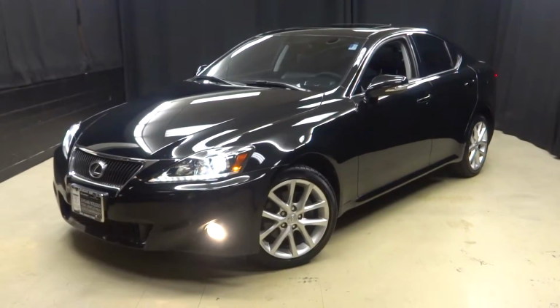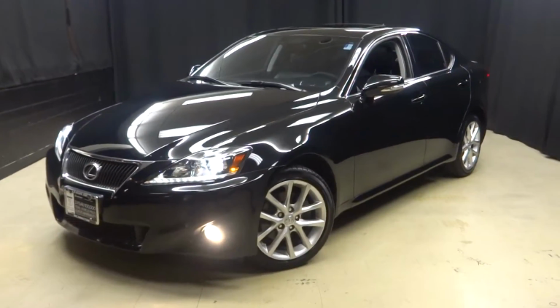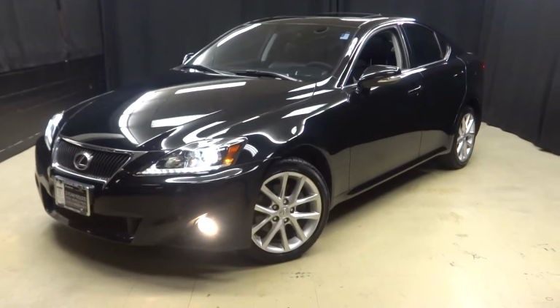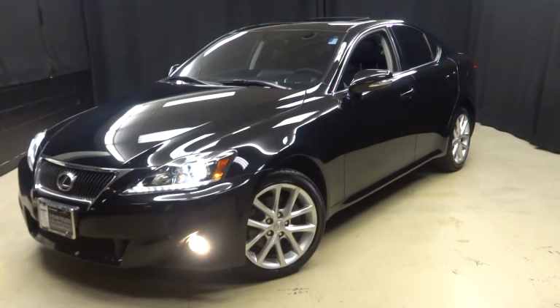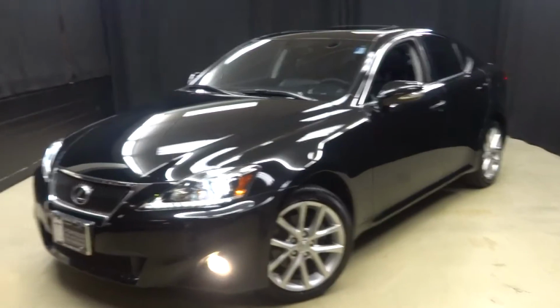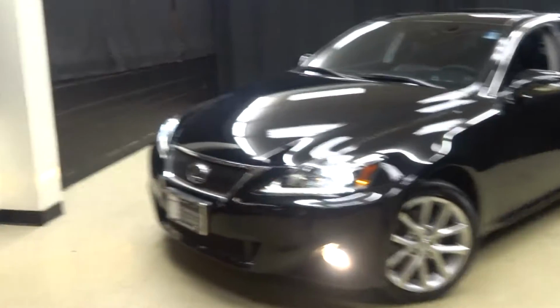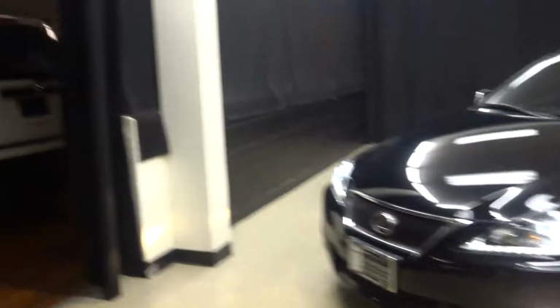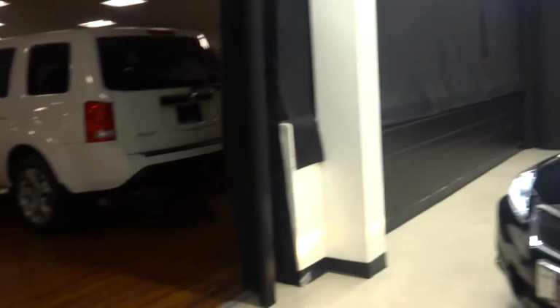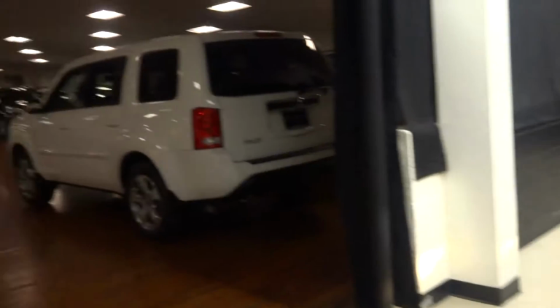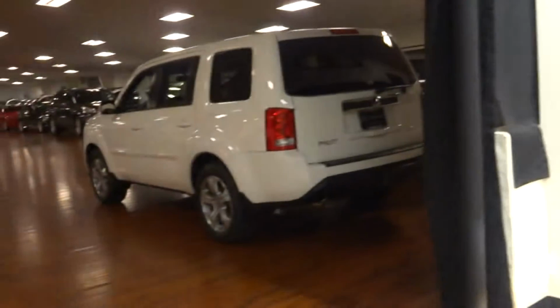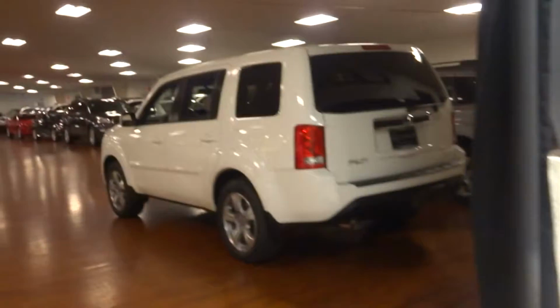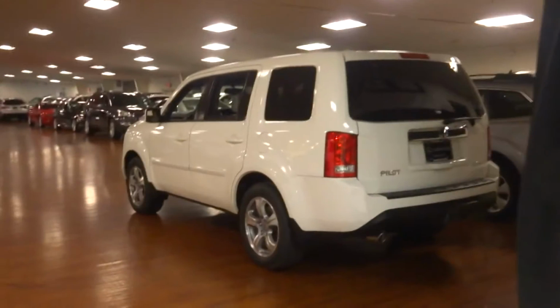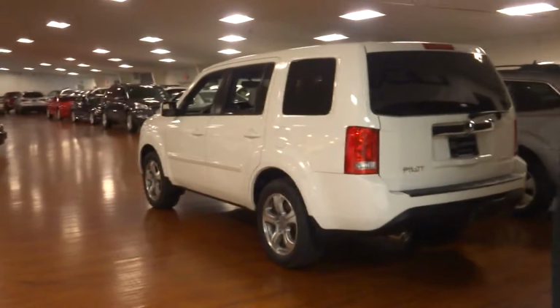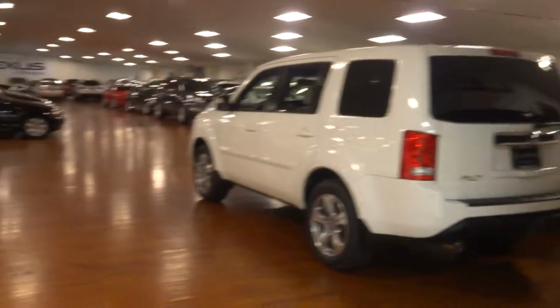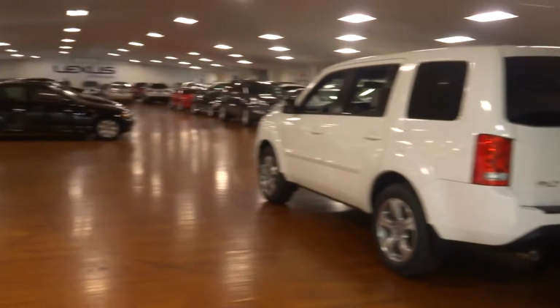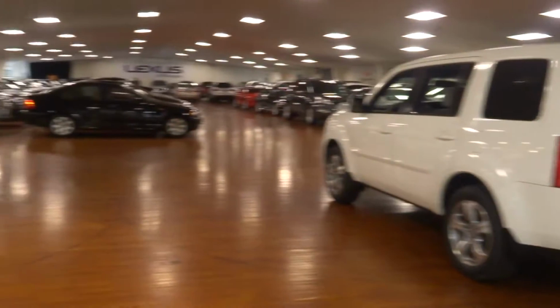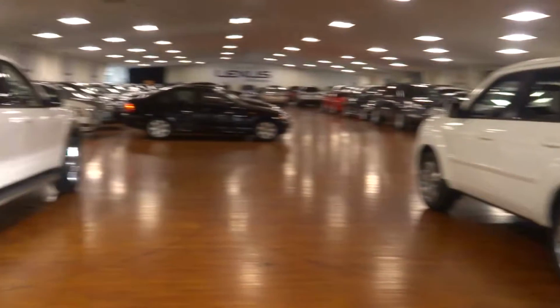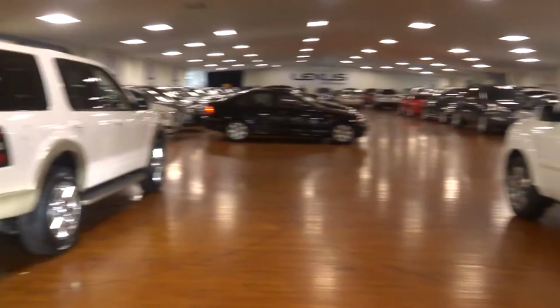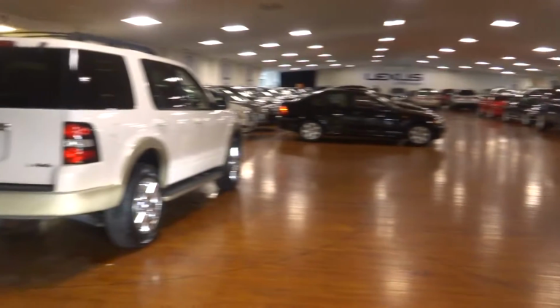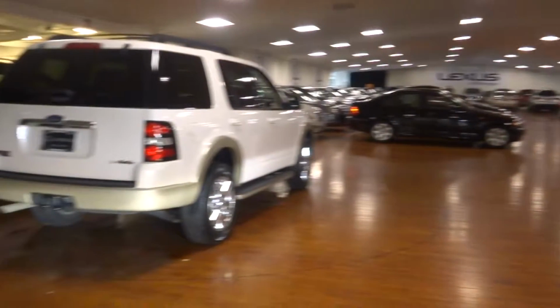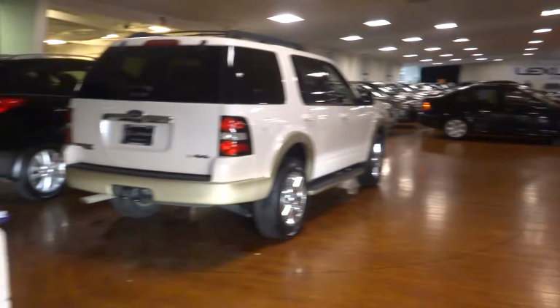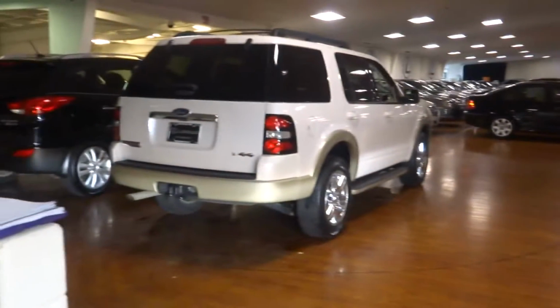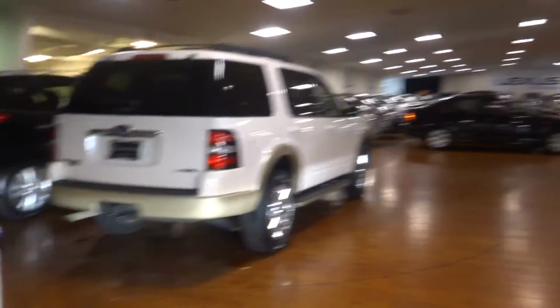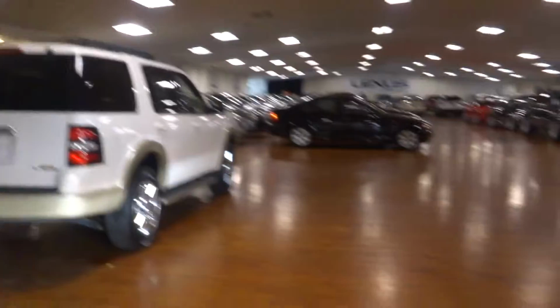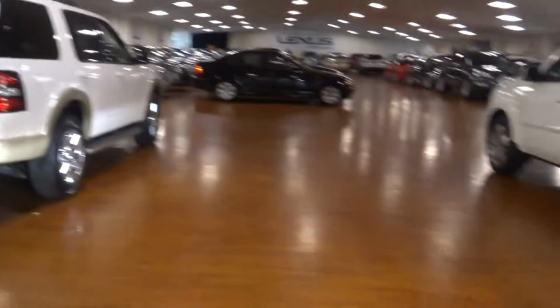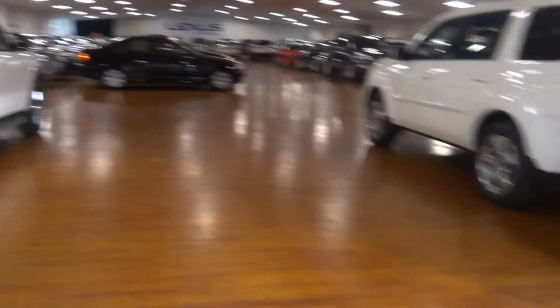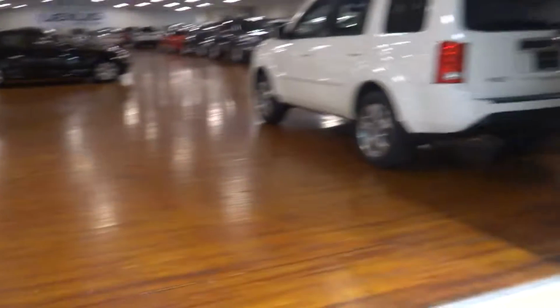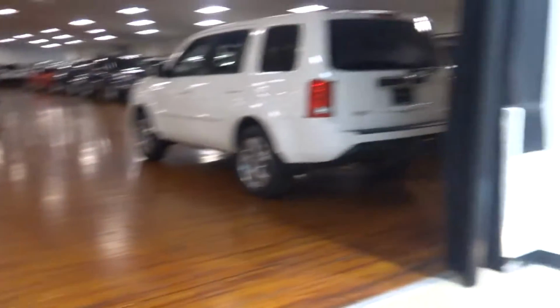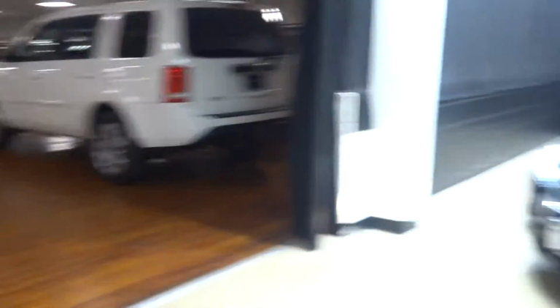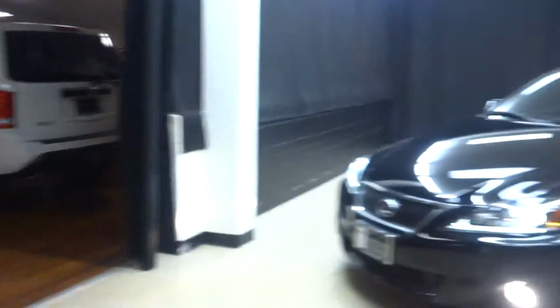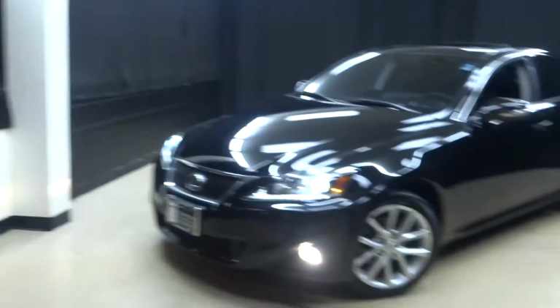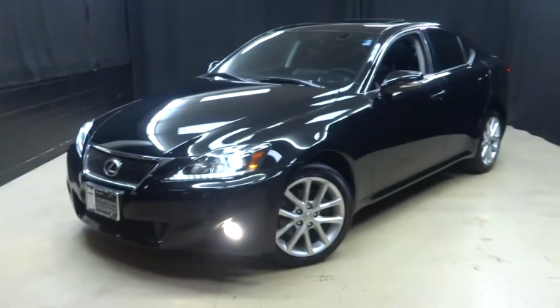If you're looking for more information on this 2013 IS or any of the other almost 100 plus vehicles in our pre-owned inventory, in our 90,000 square foot pre-owned showroom.